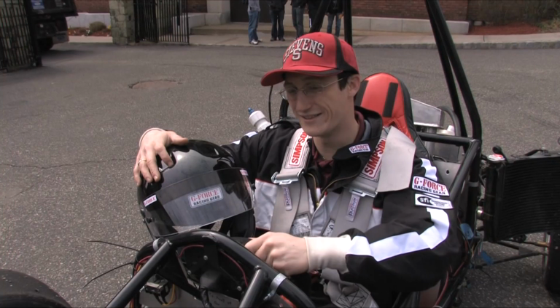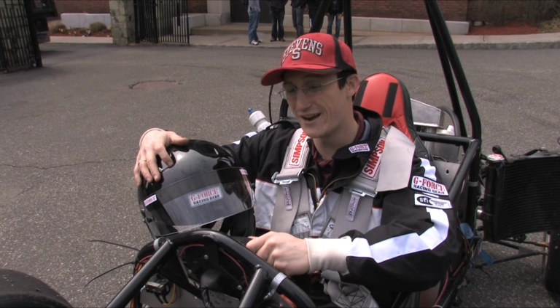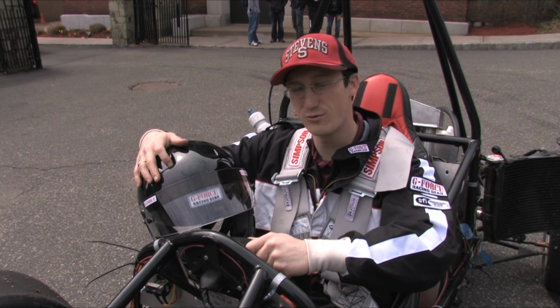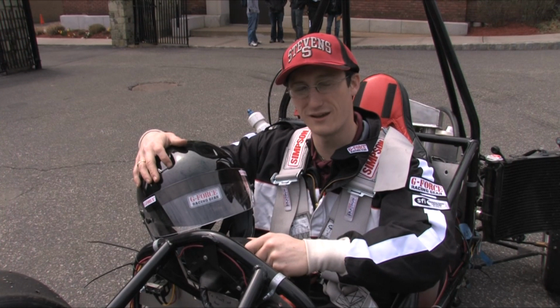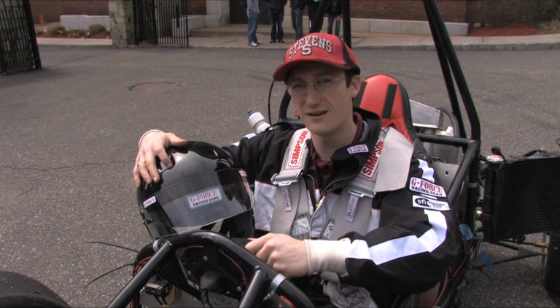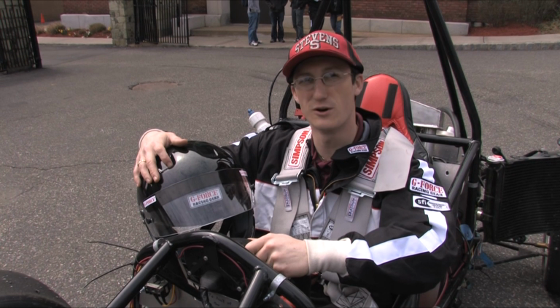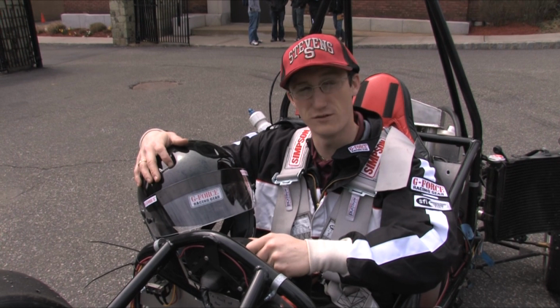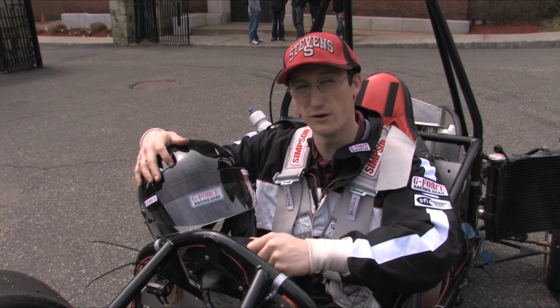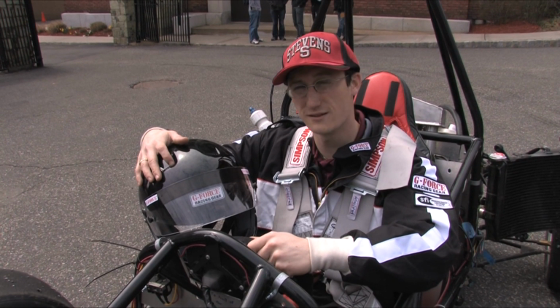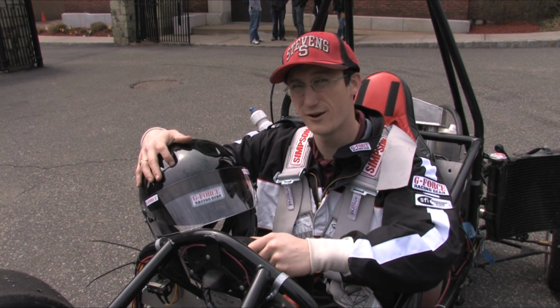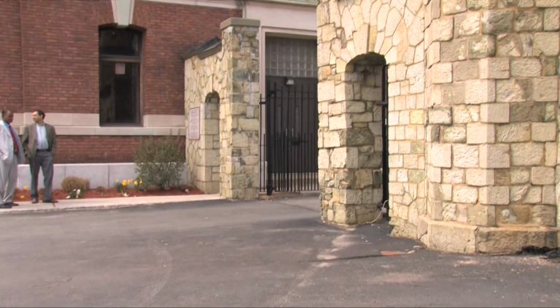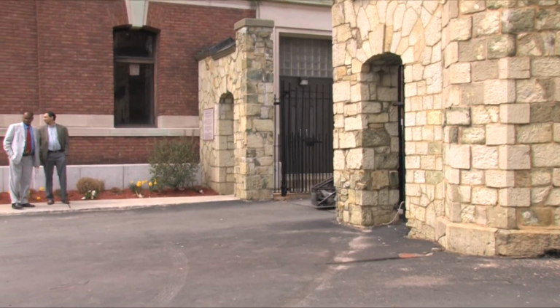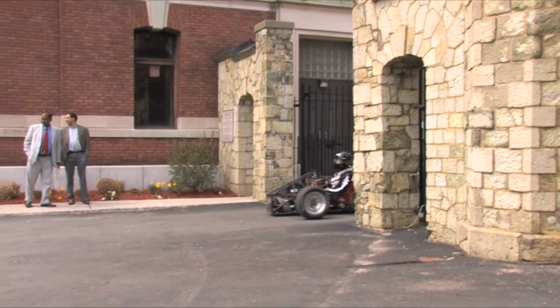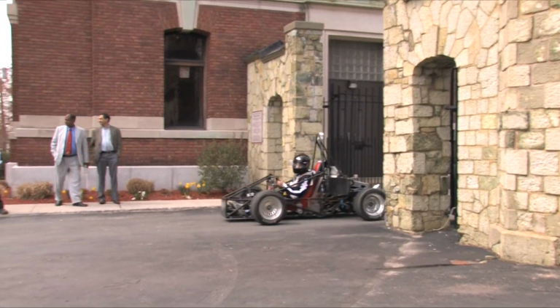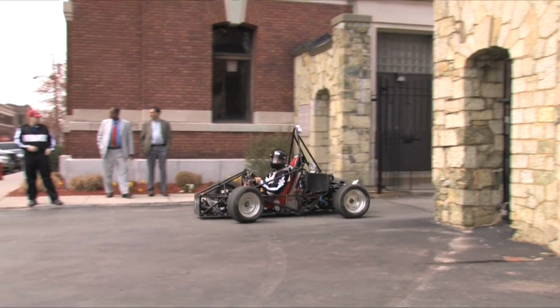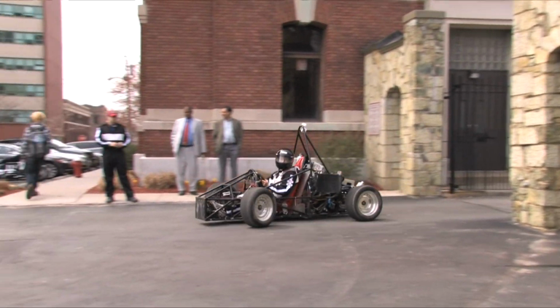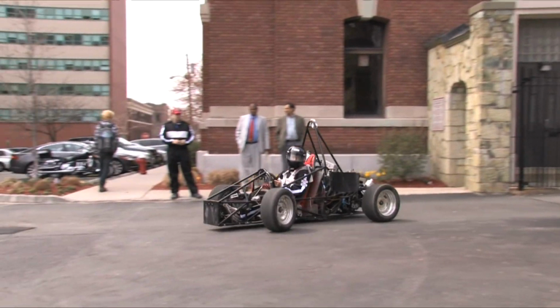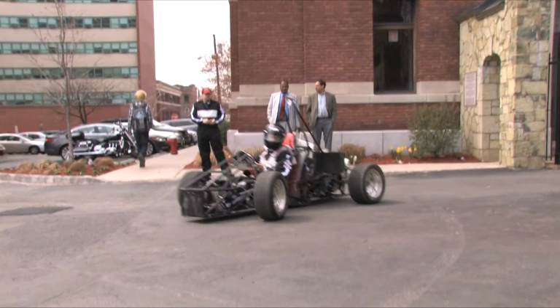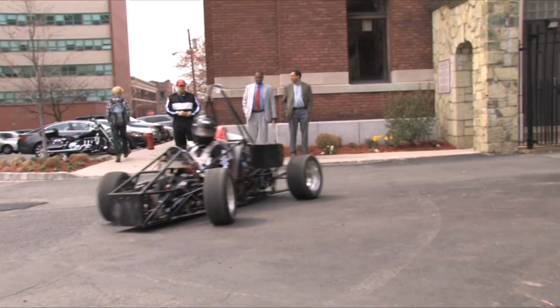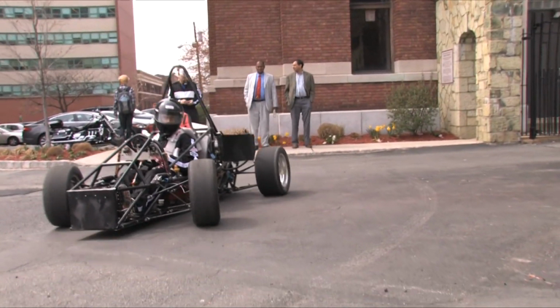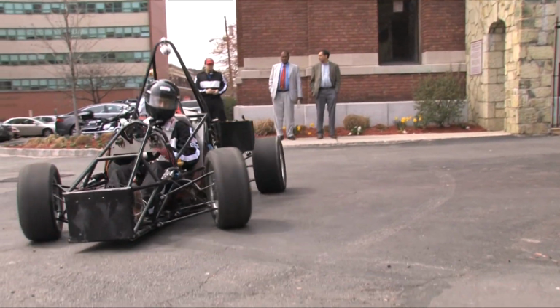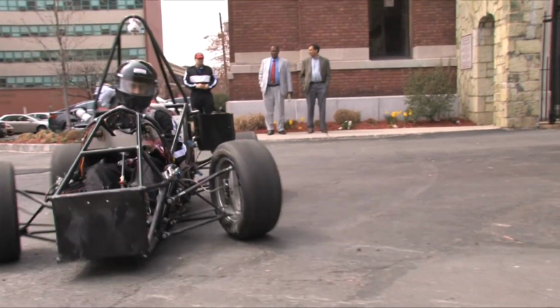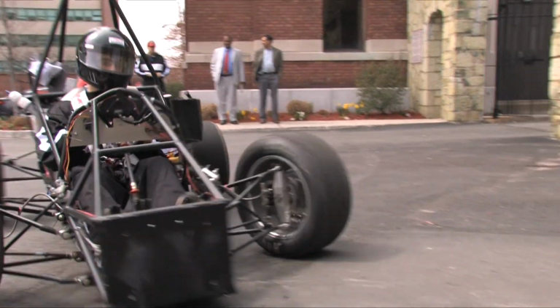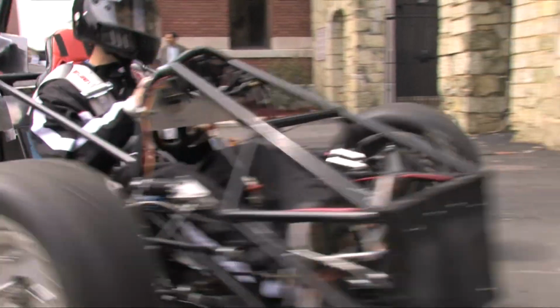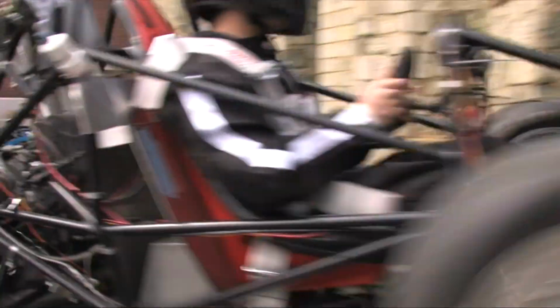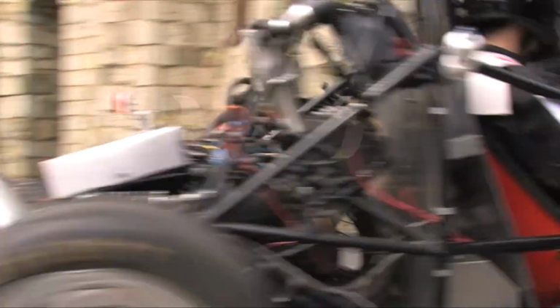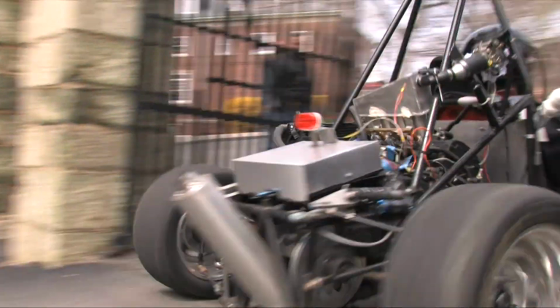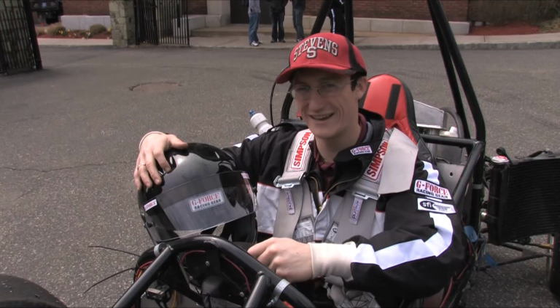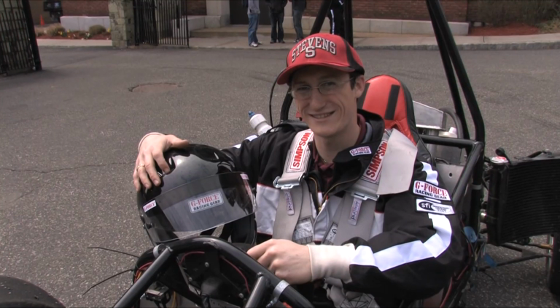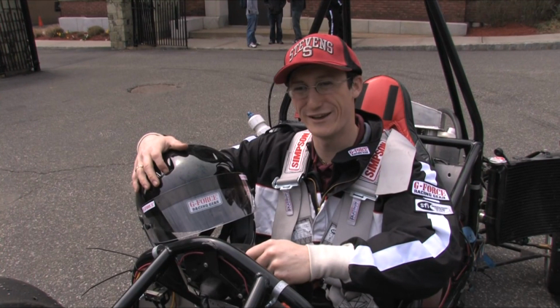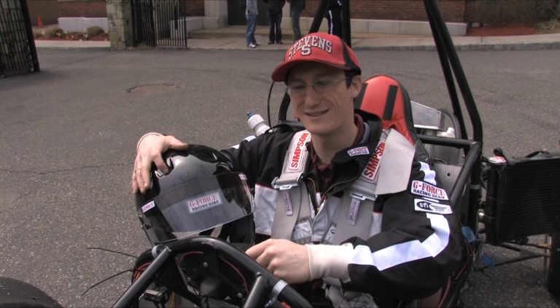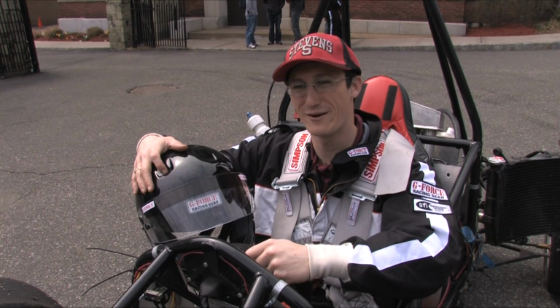On the dyno, we got it up to 140 miles an hour. We're not going to be expecting to go that kind of speed in competition, but it moves. It's certainly got the power.